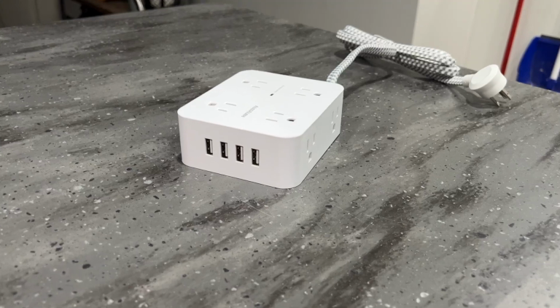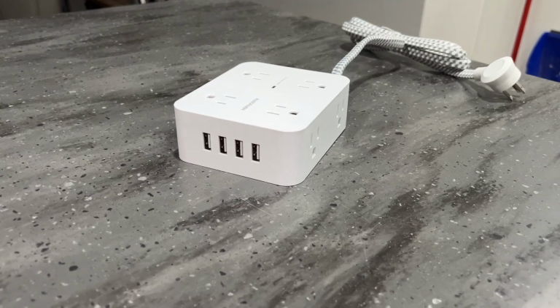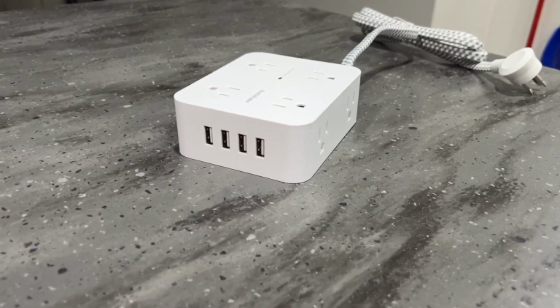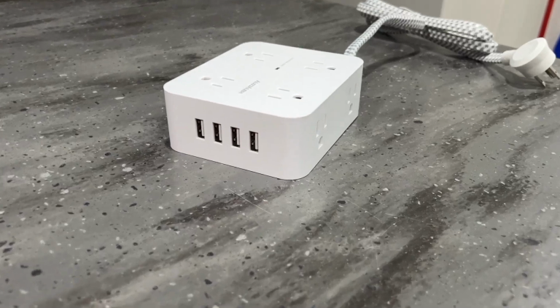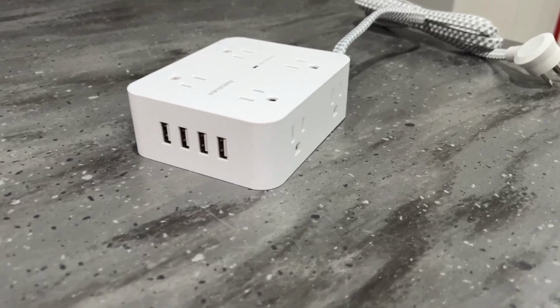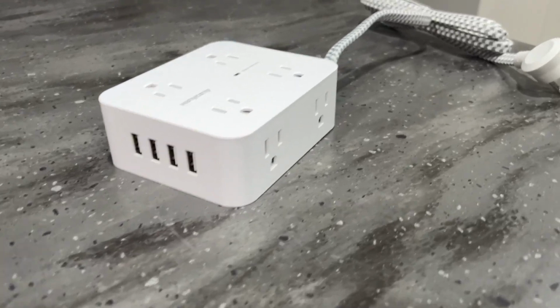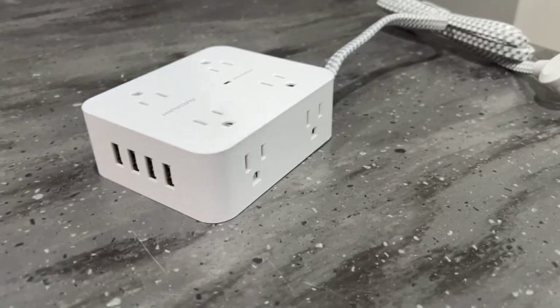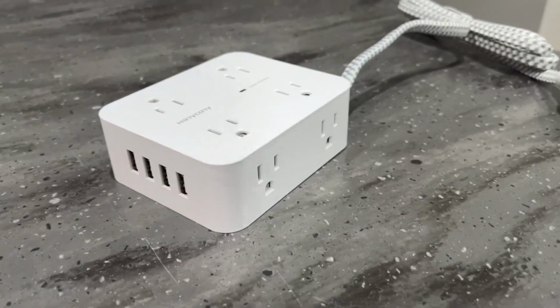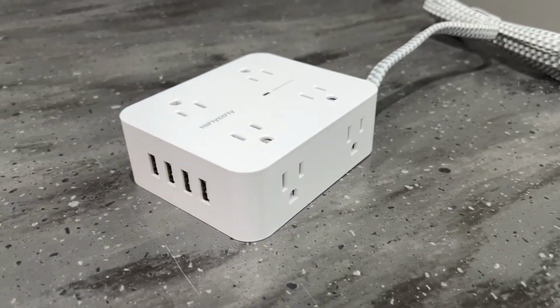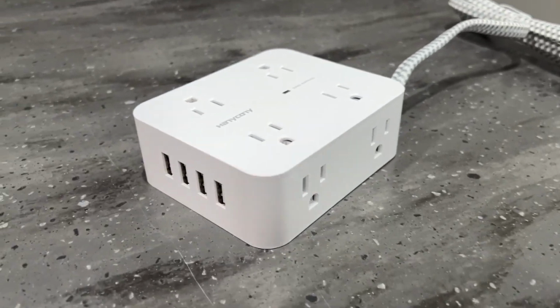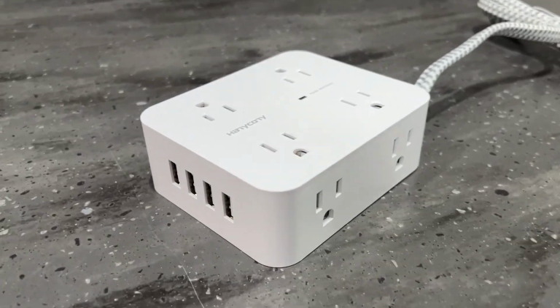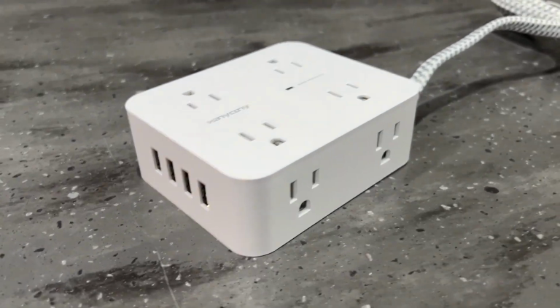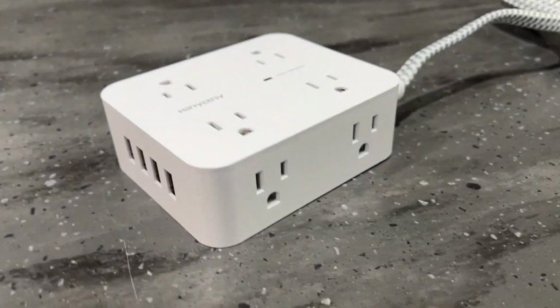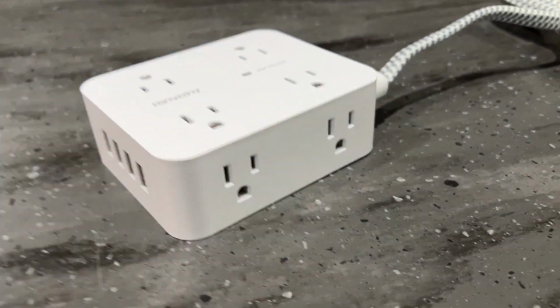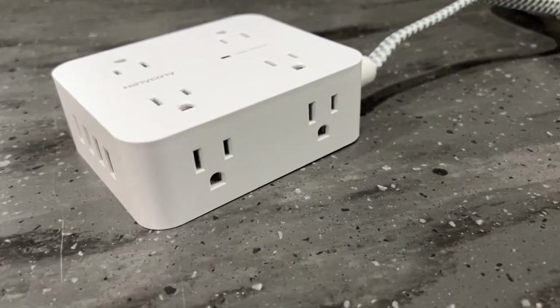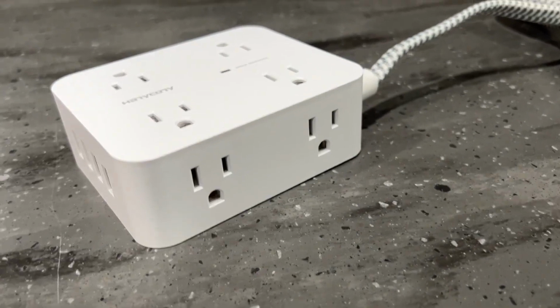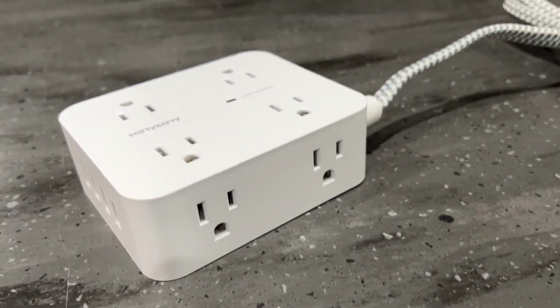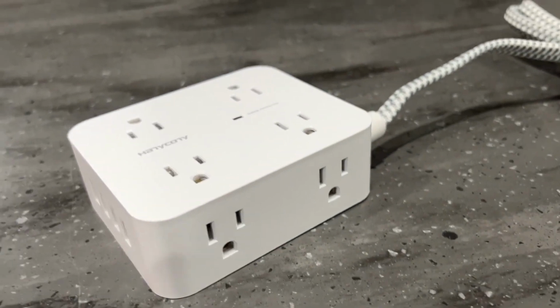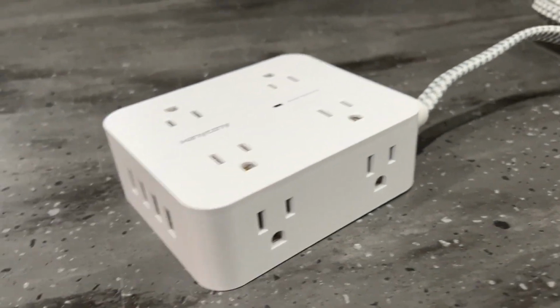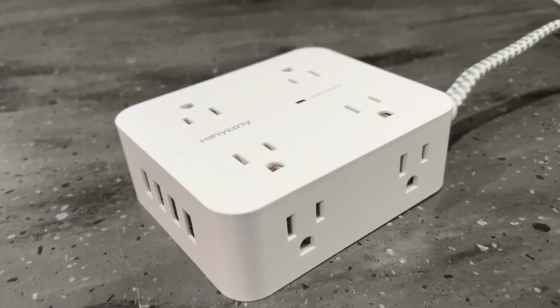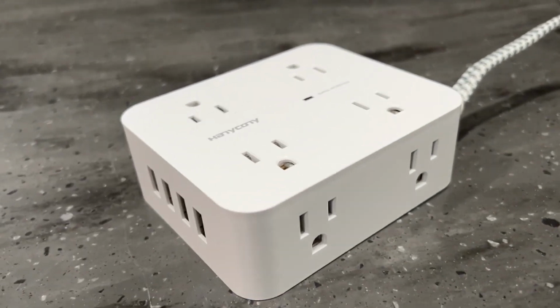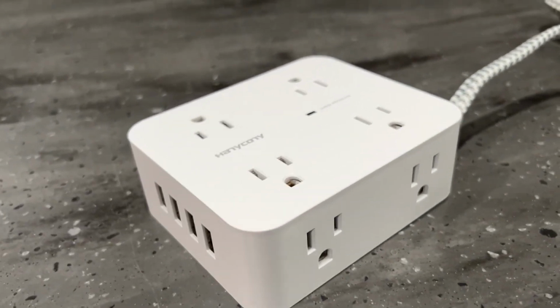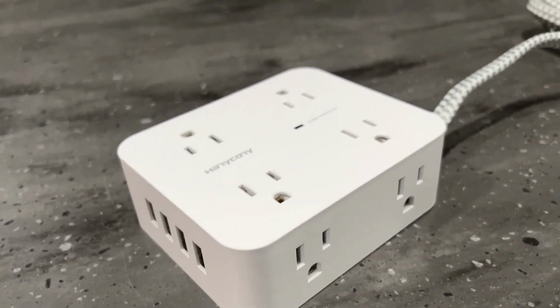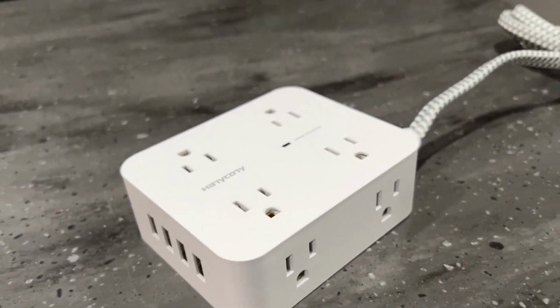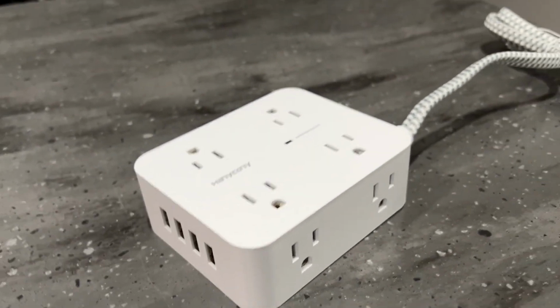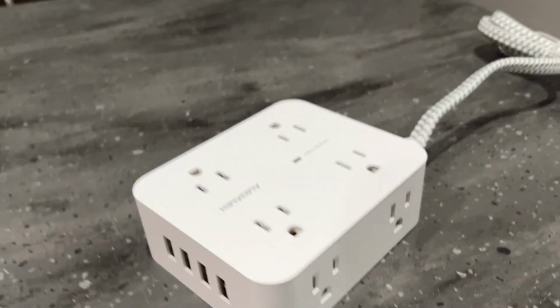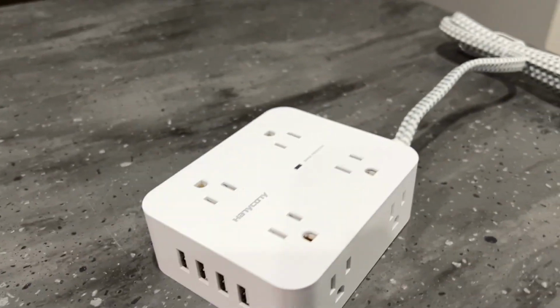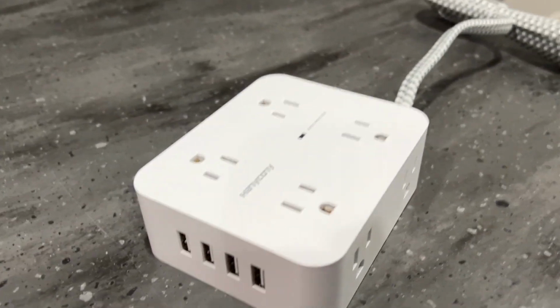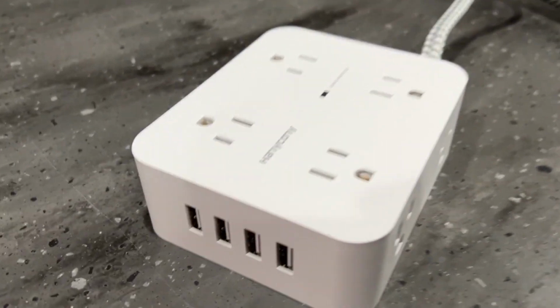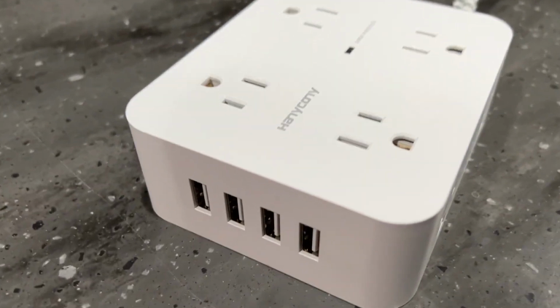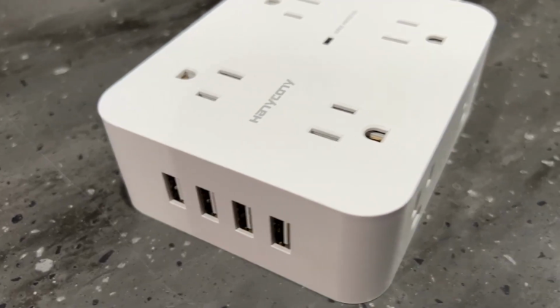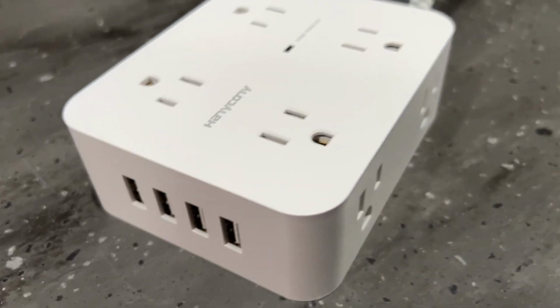One of the things that every household needs is surge protectors. For technology and all the gadgets that we have here at the house, this surge protector here has been amazing.